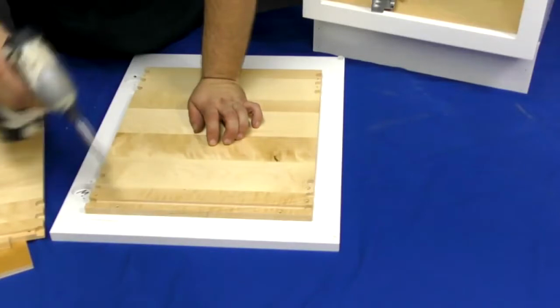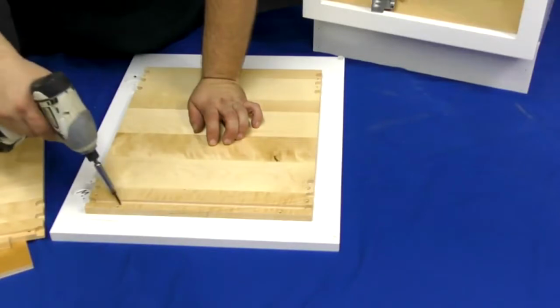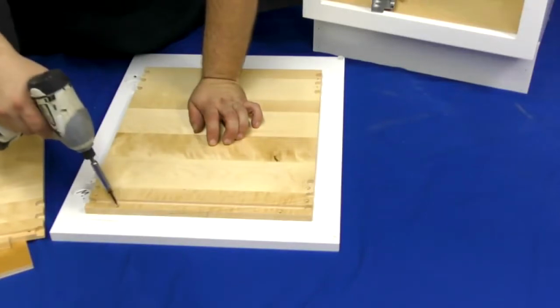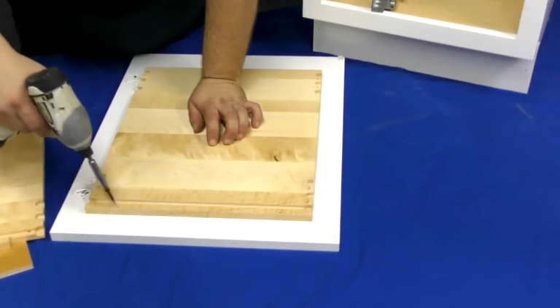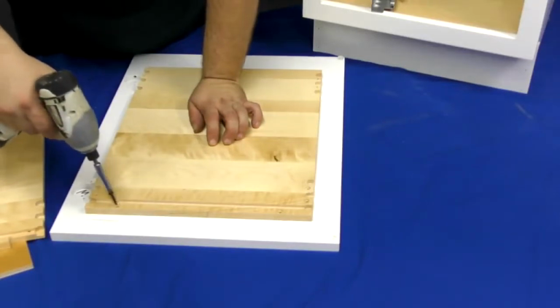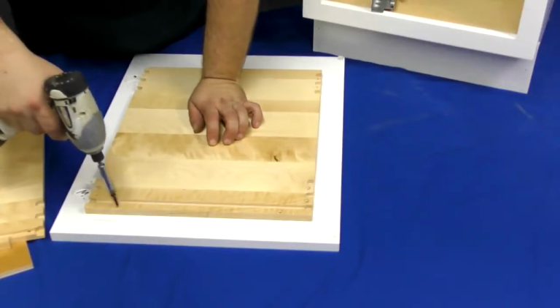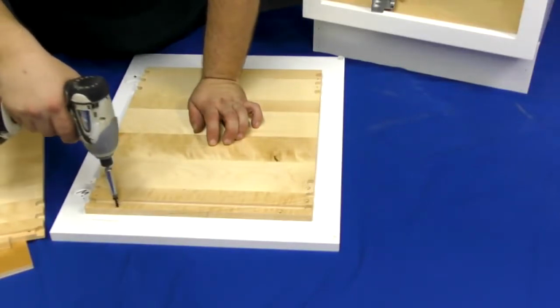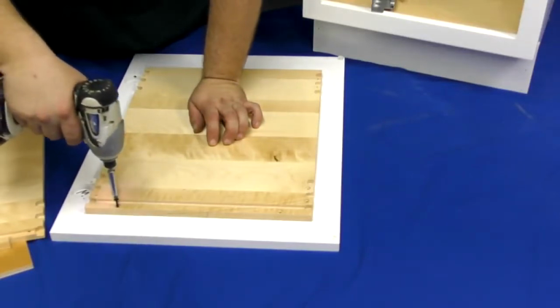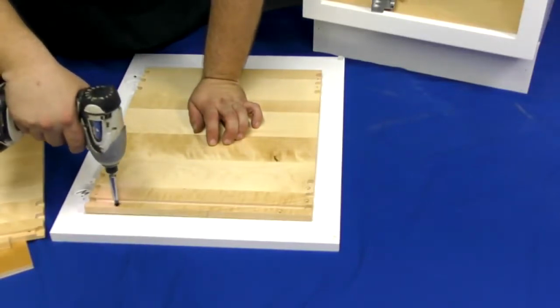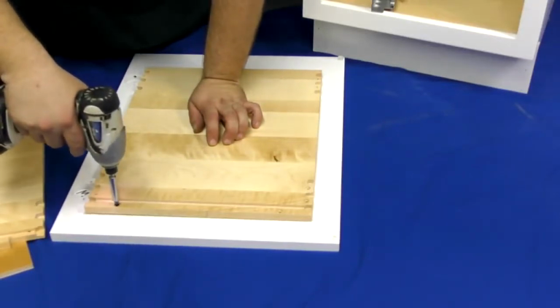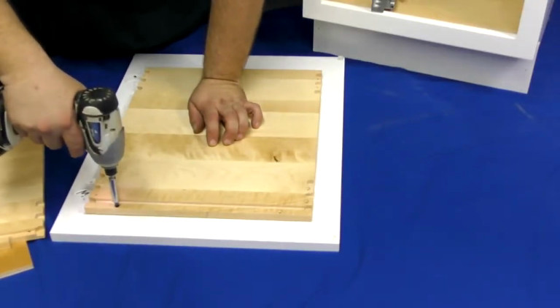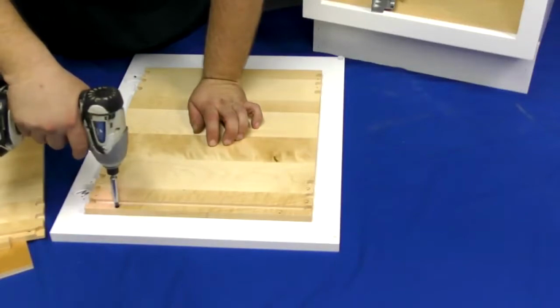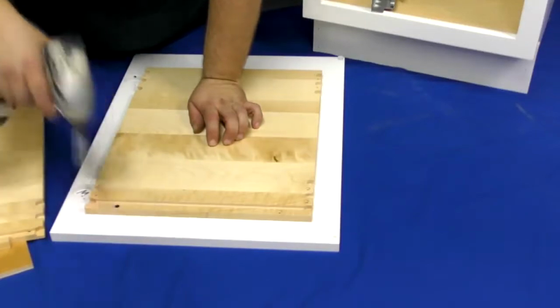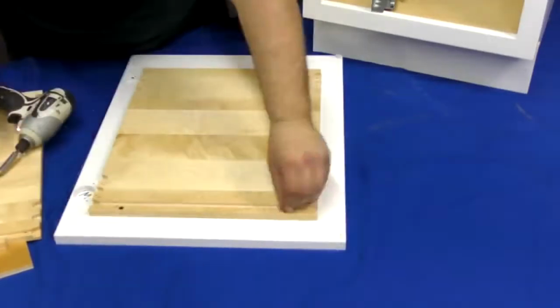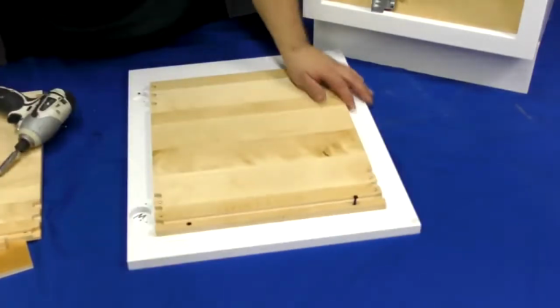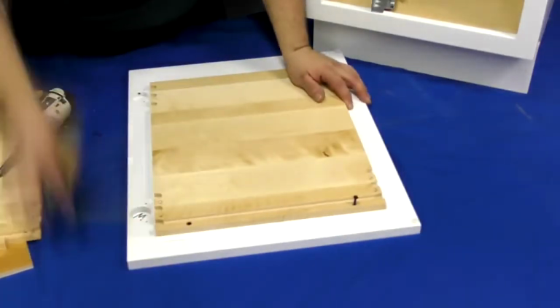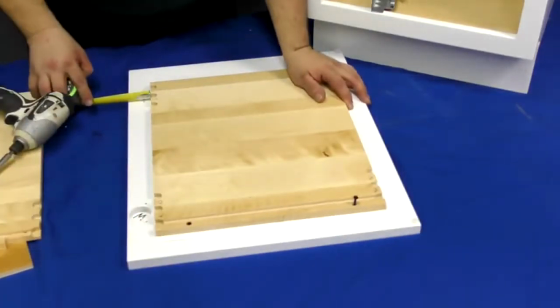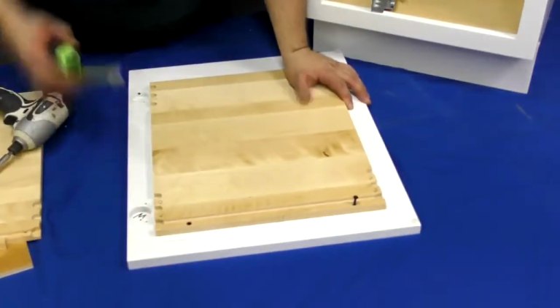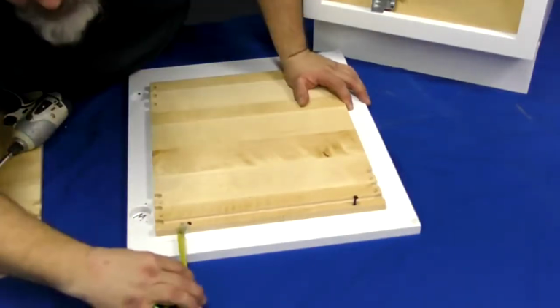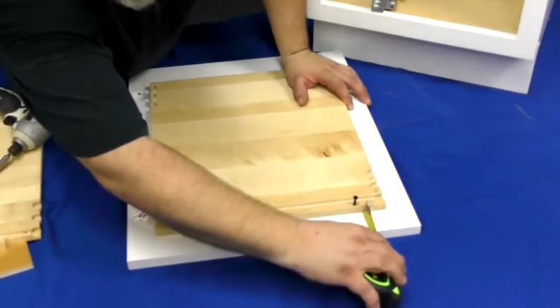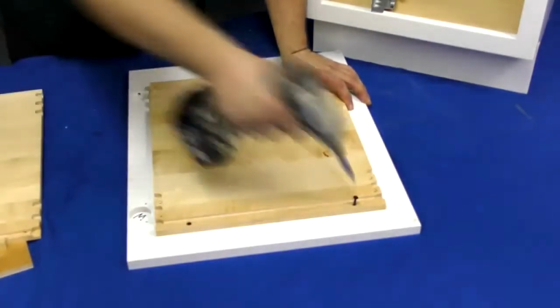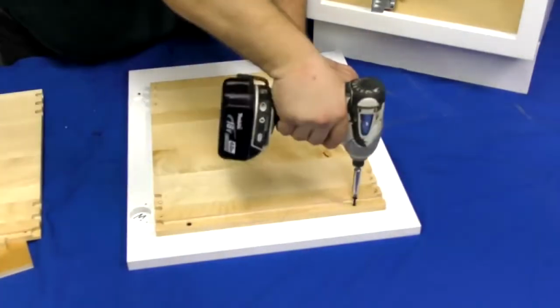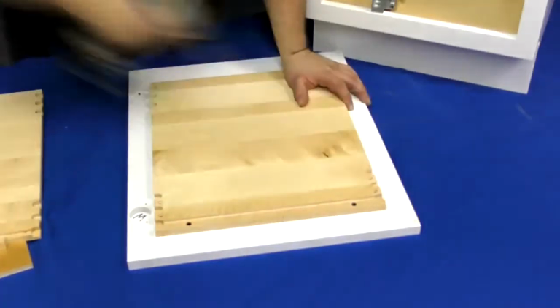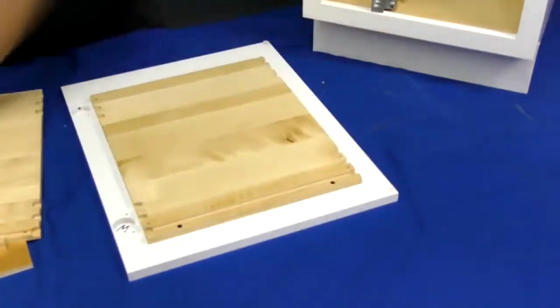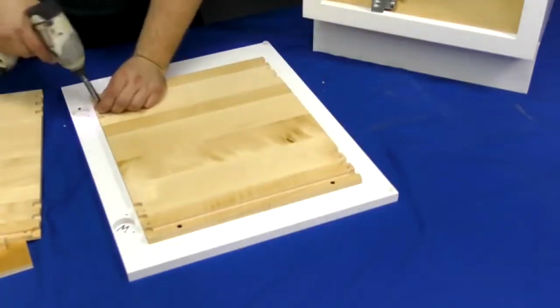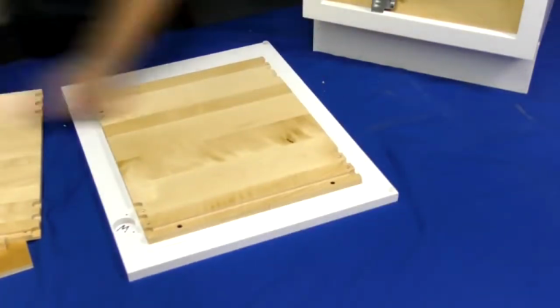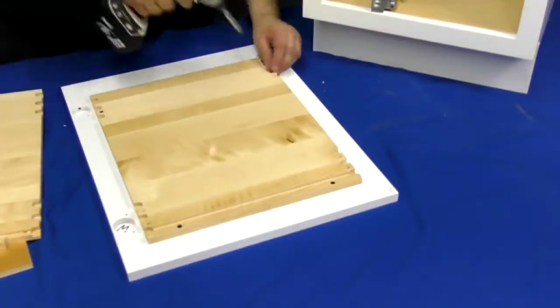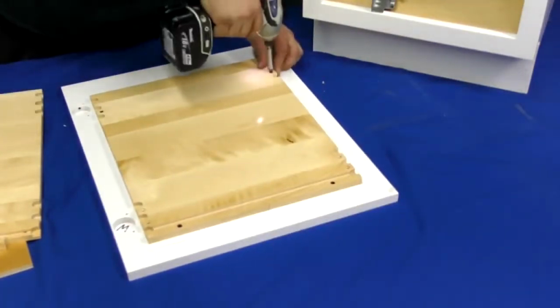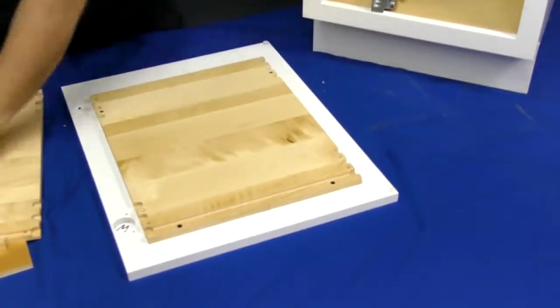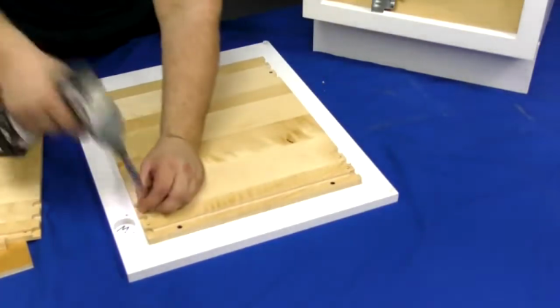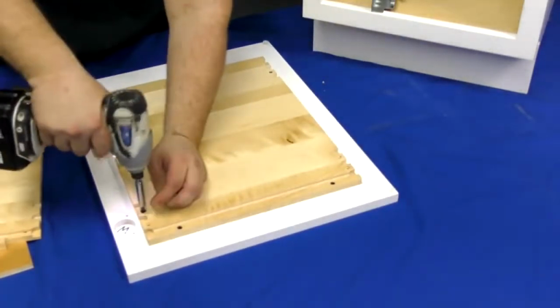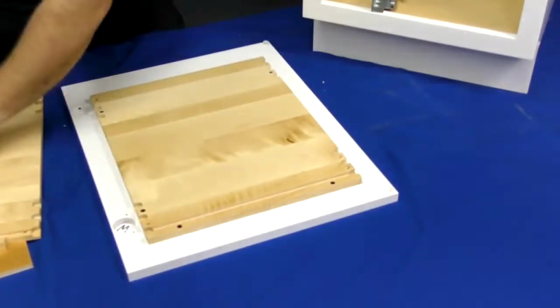Fasten it in place using the included wood screws. Be sure to double check your spacing to make sure that nothing shifted. Then finish fastening it in place using screws in the pre-drilled holes.